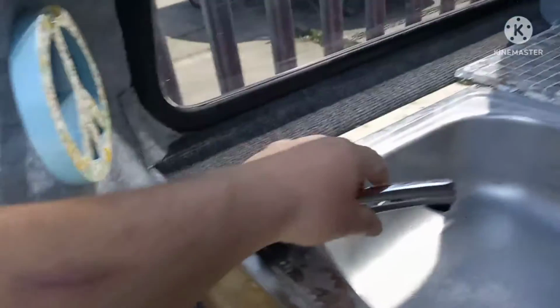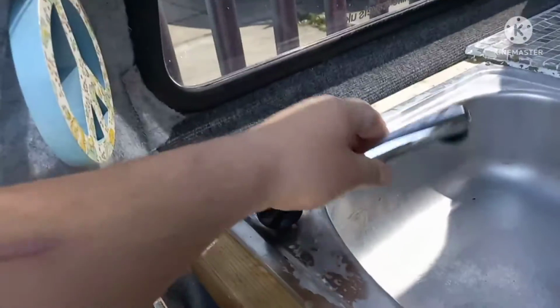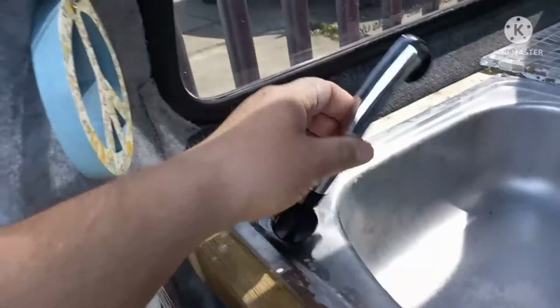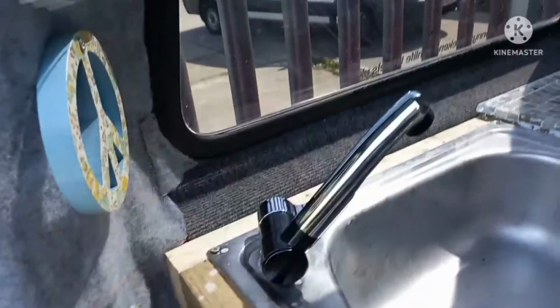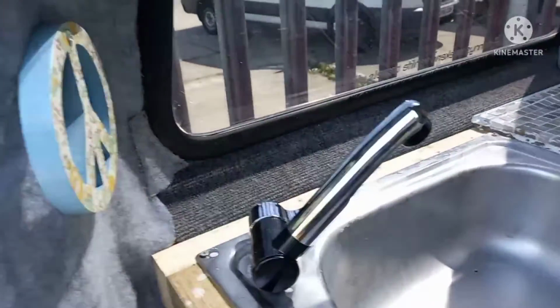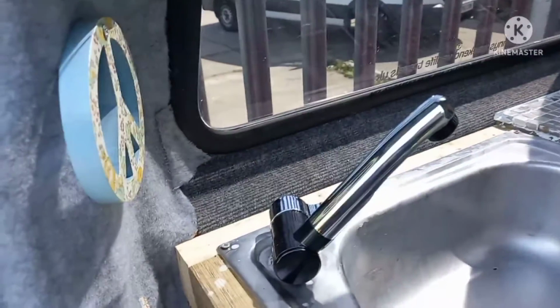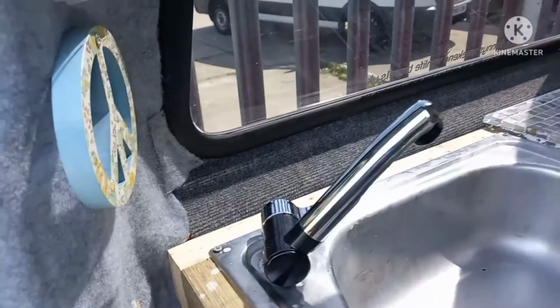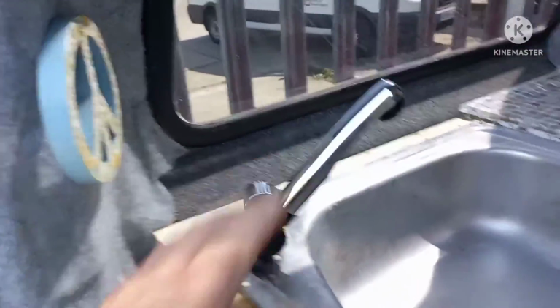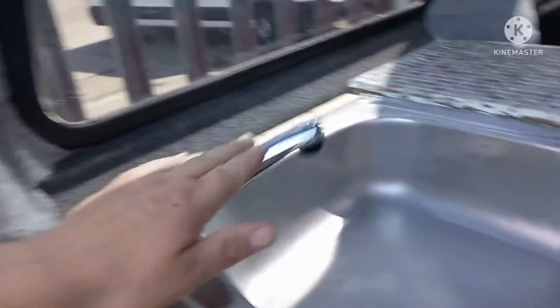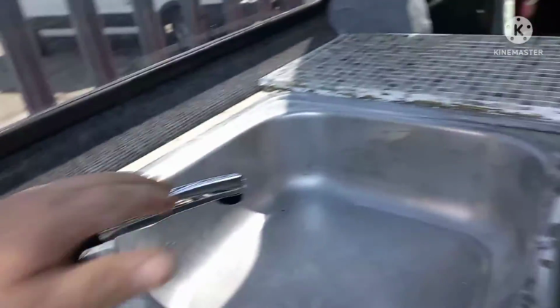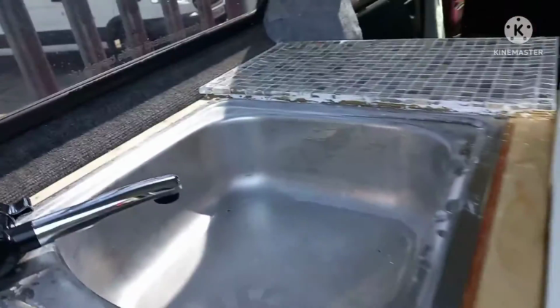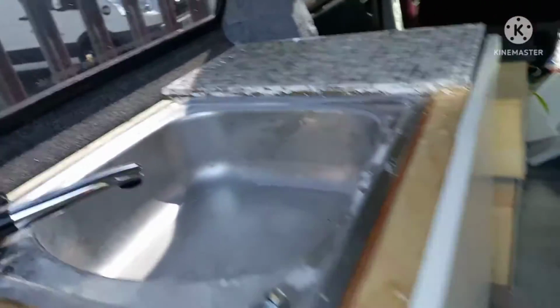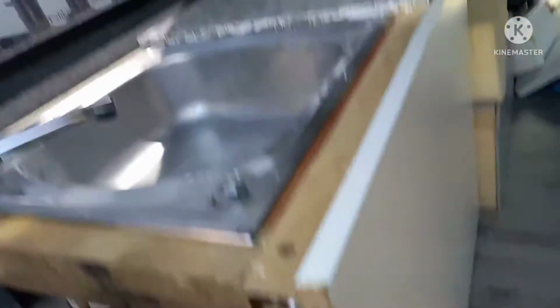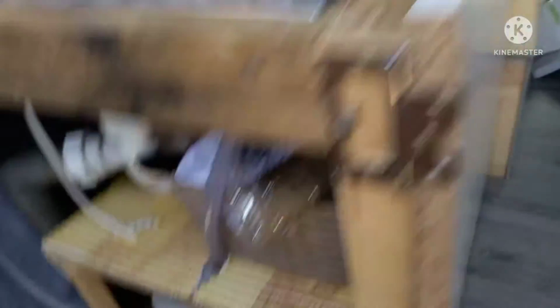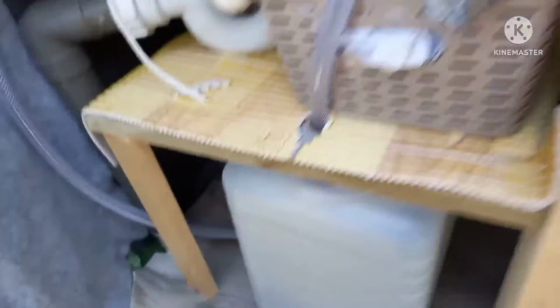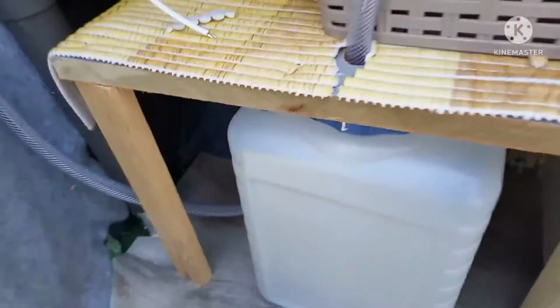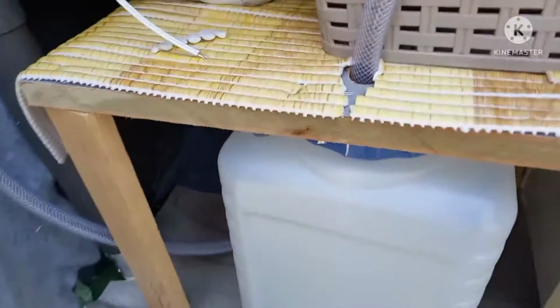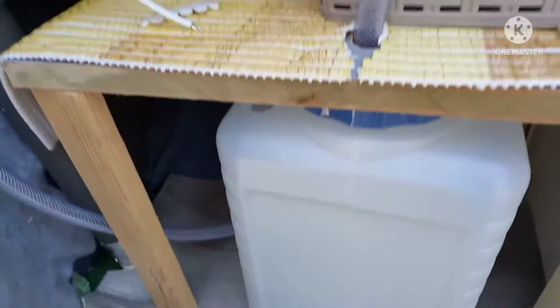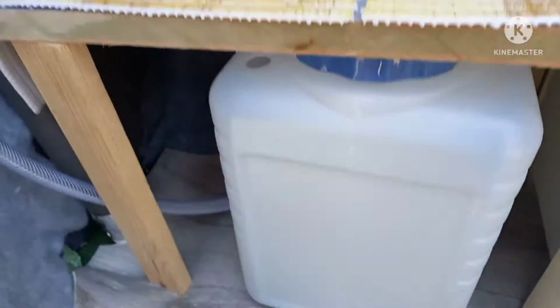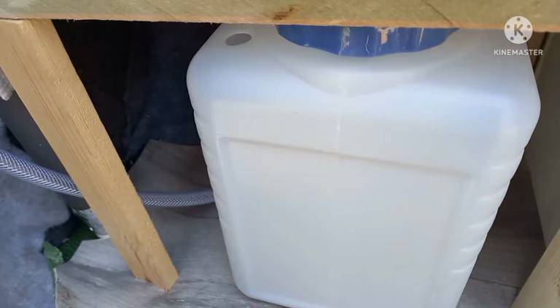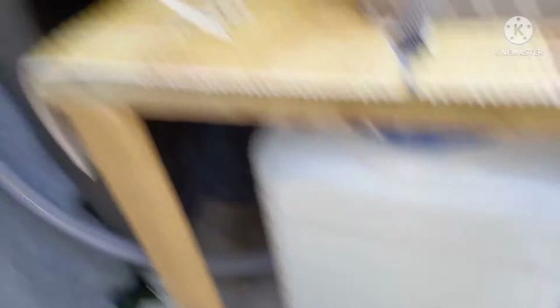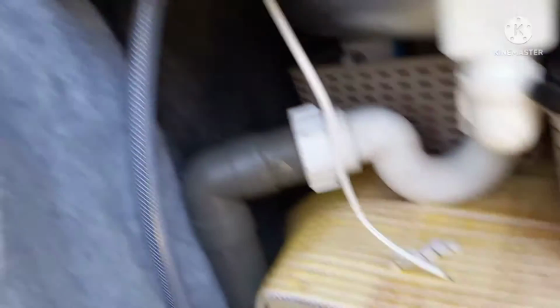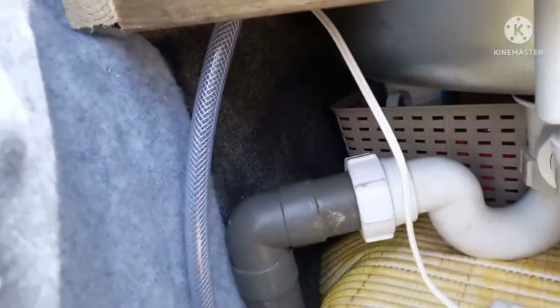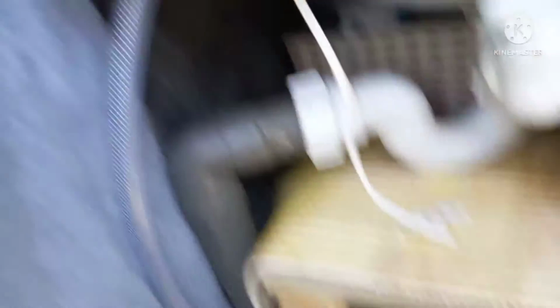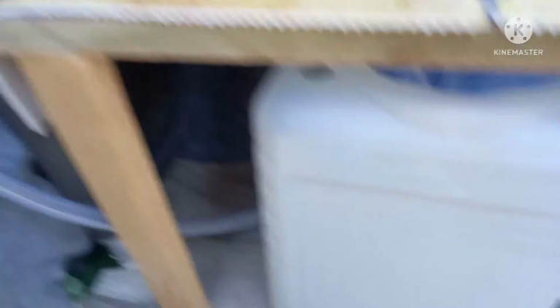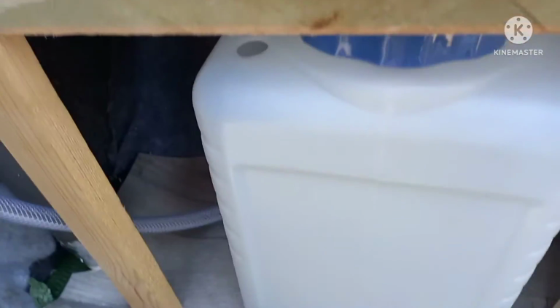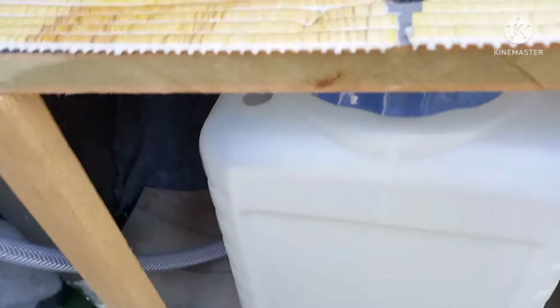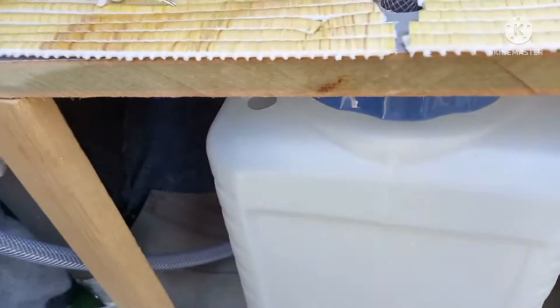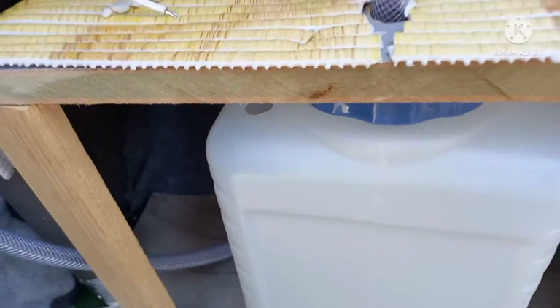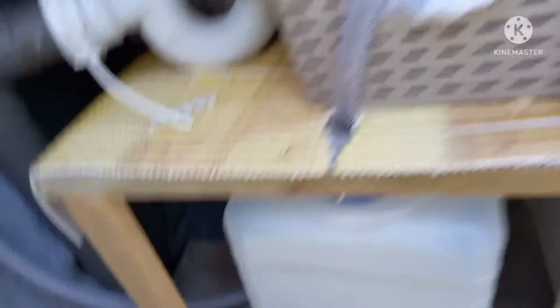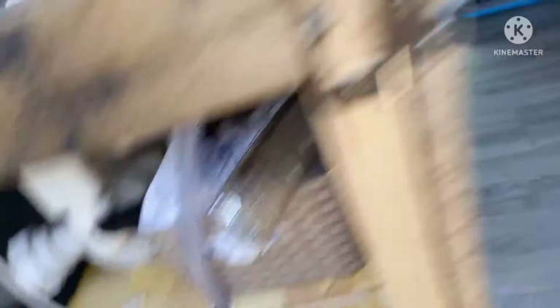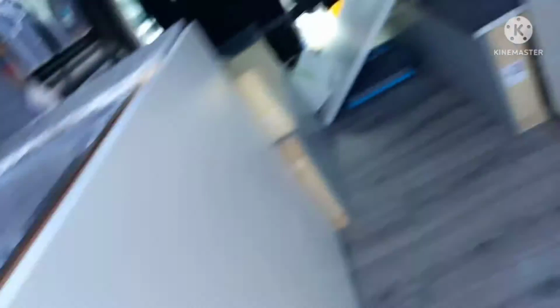There's the tap. This is where the water storage is, under here. The pump's going in that — so it's a 15 litre.